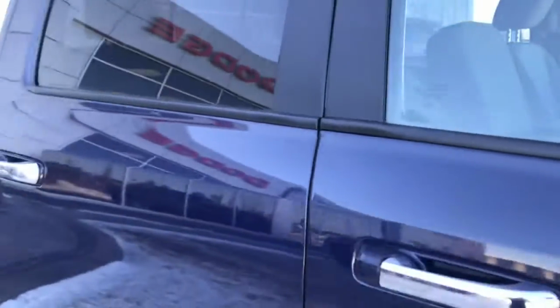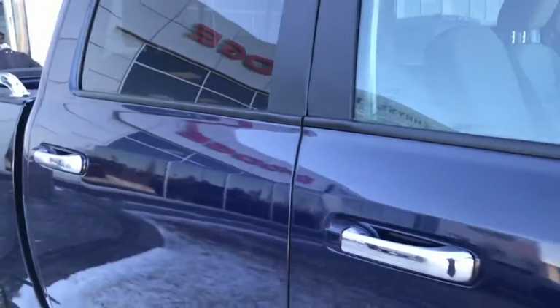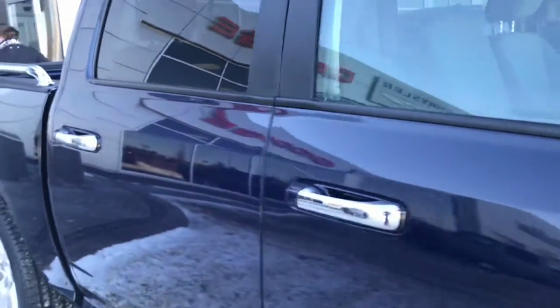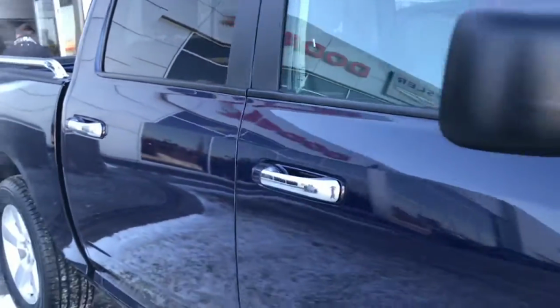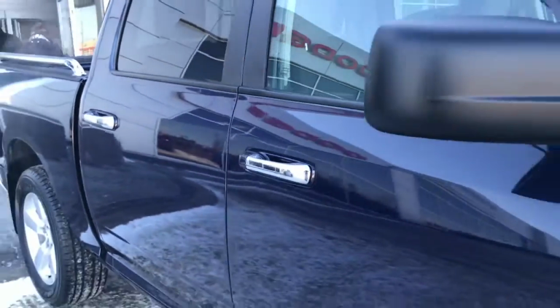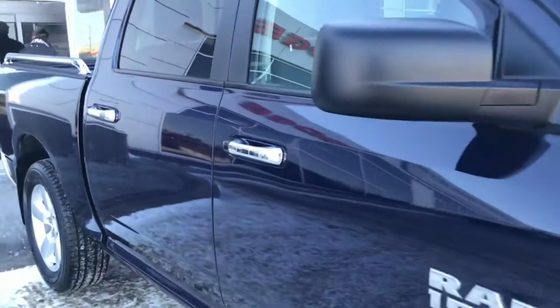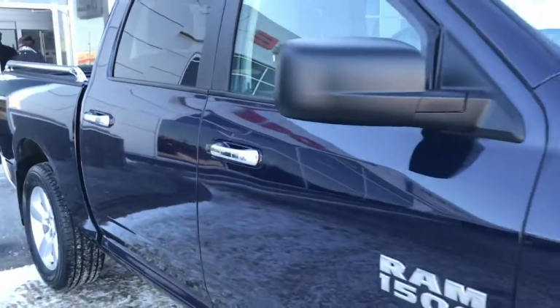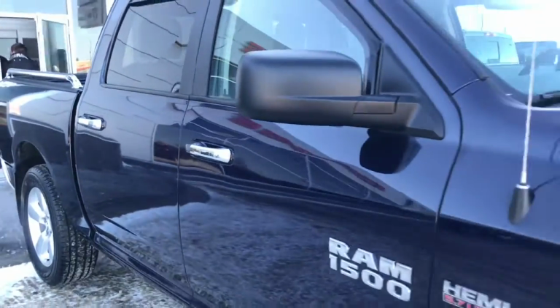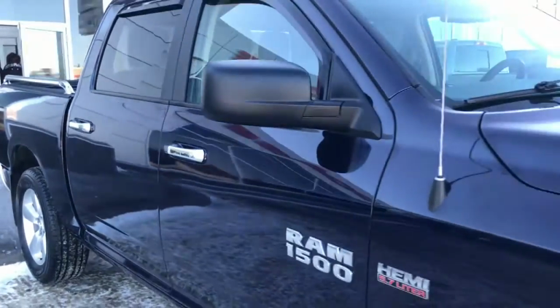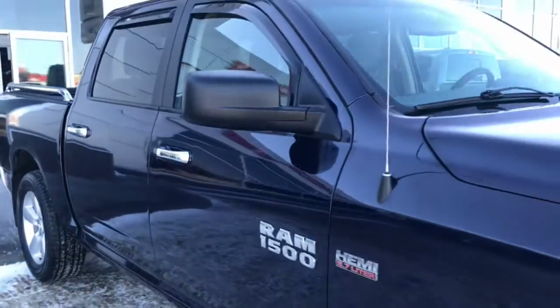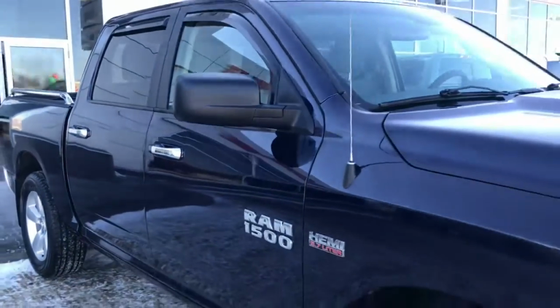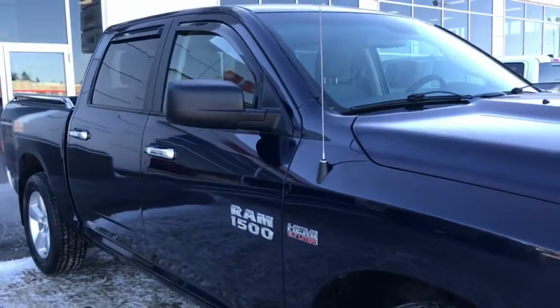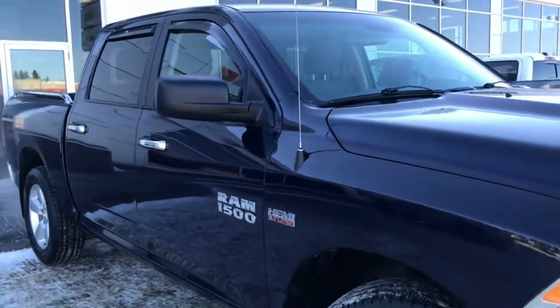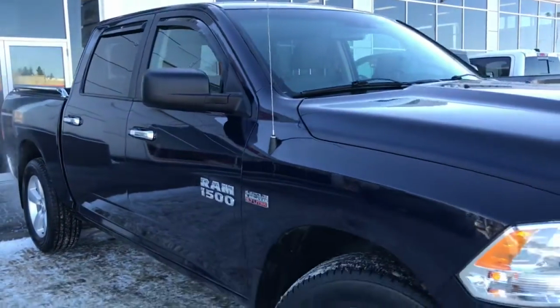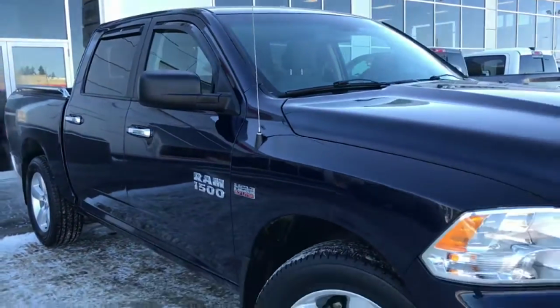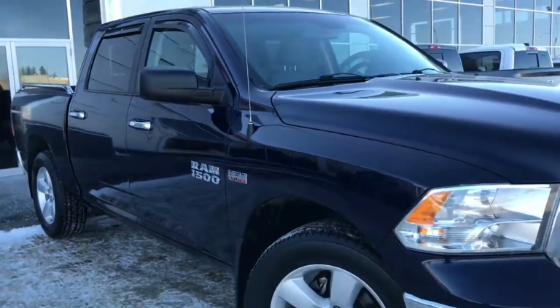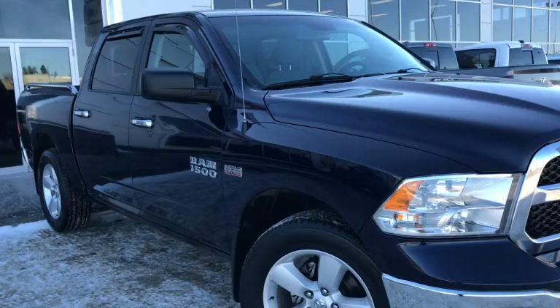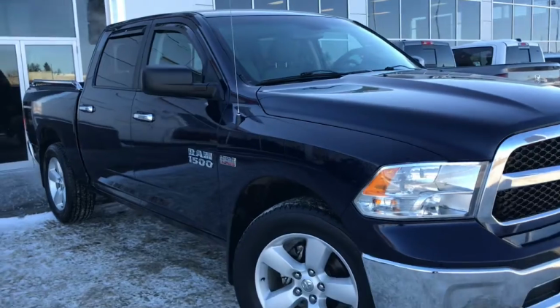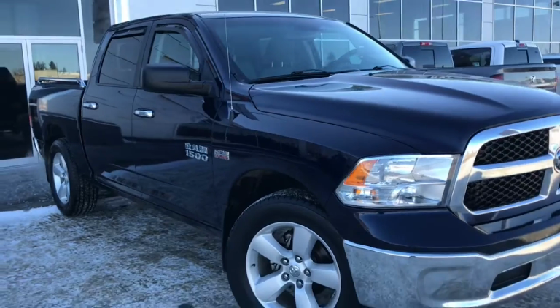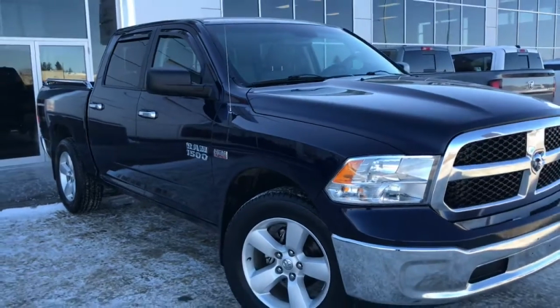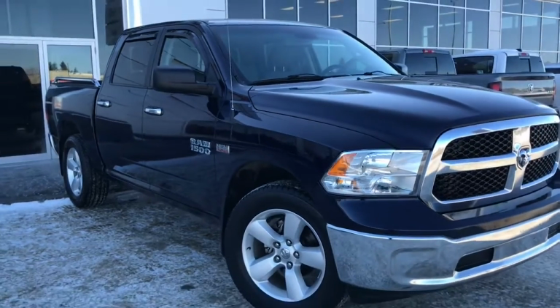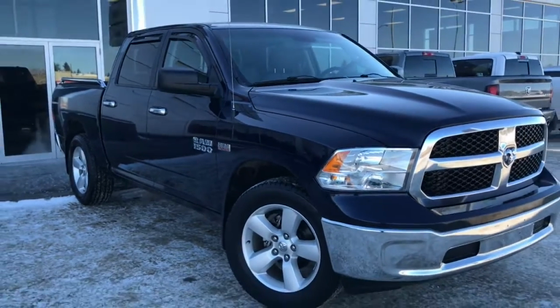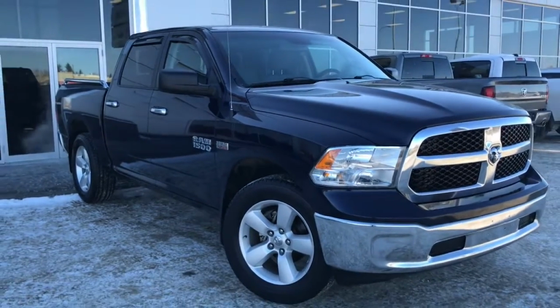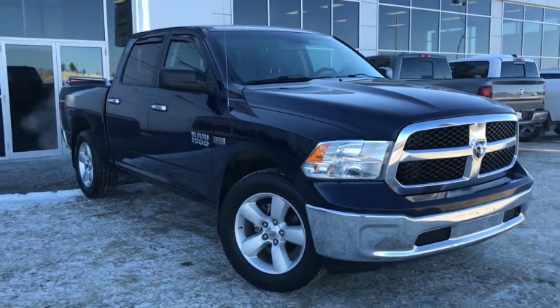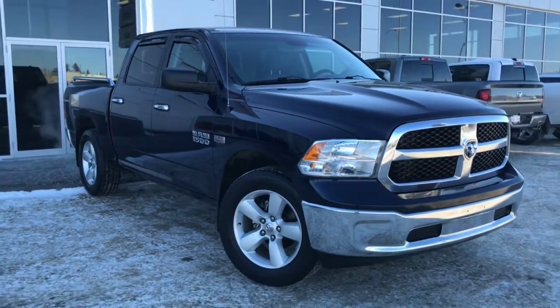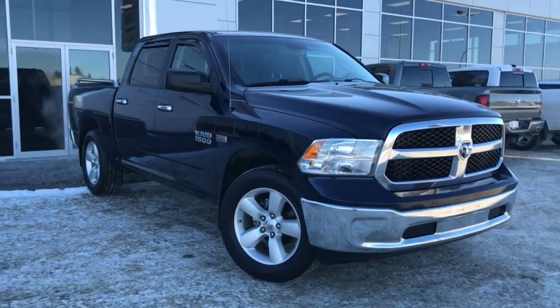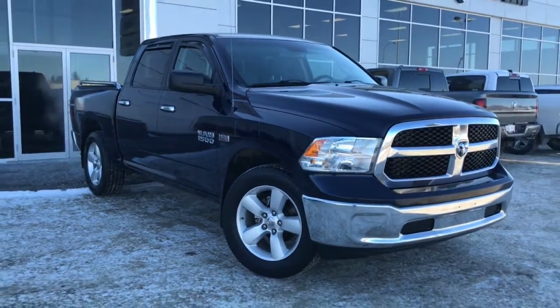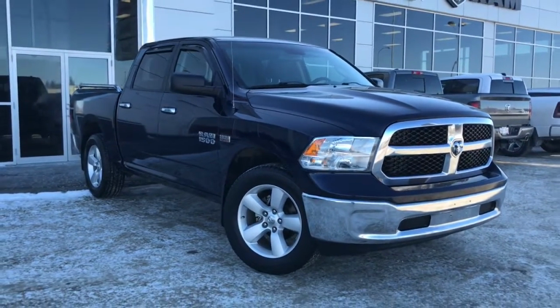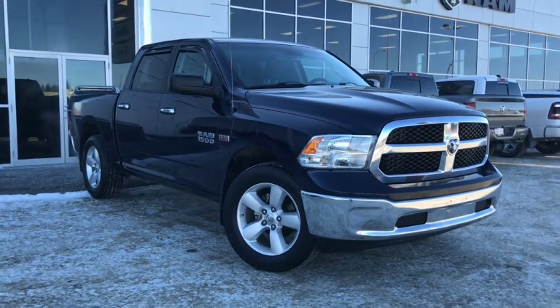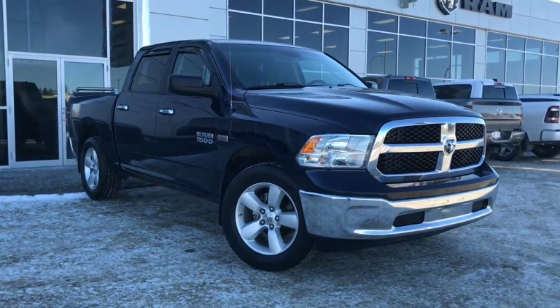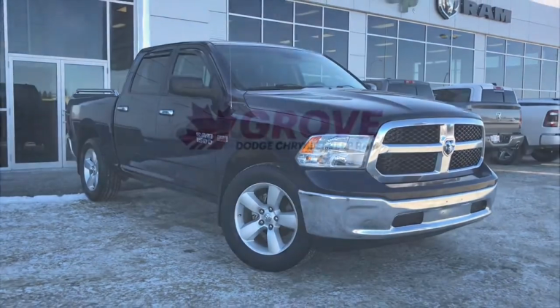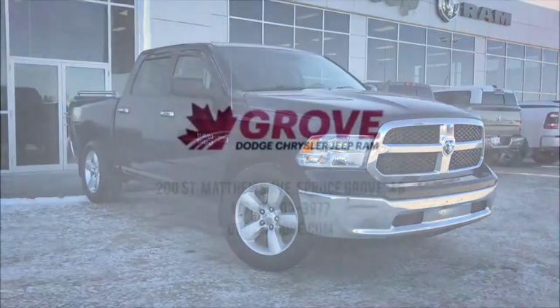So if you'd like to take this 1500 for a test drive, we're located at 200th Street Matthews Avenue in Spruce Grove, Alberta, and hopefully we'll see you soon. Take care.